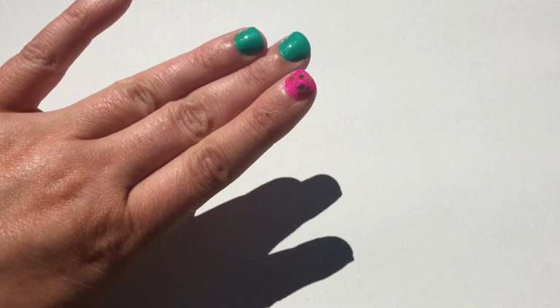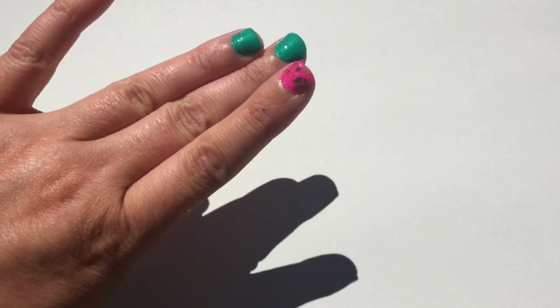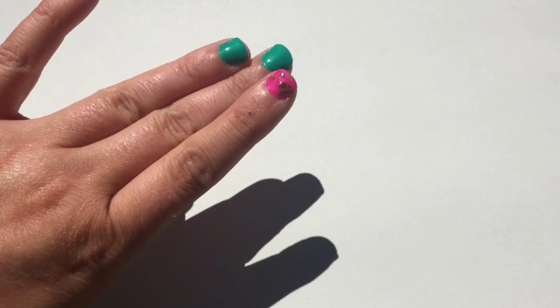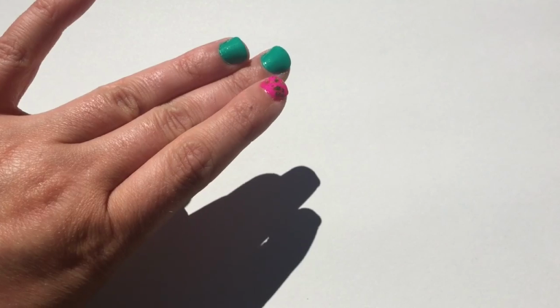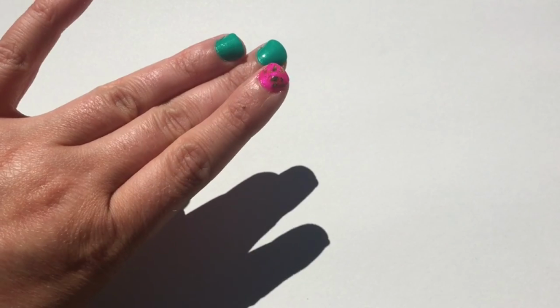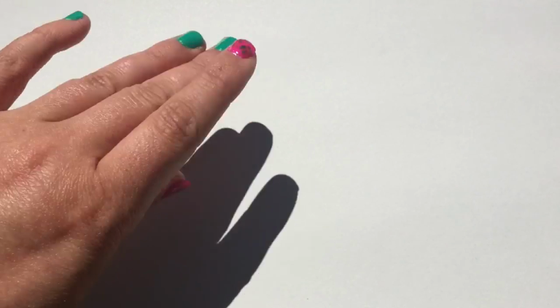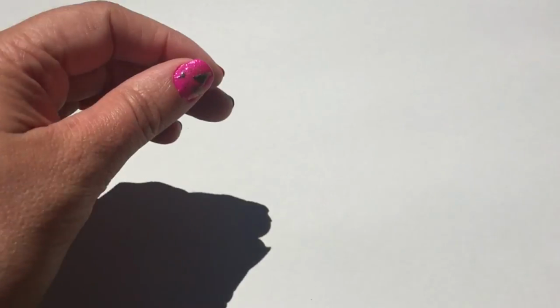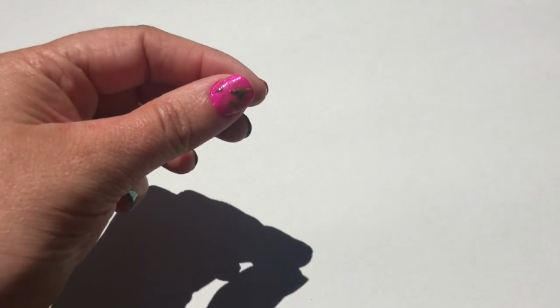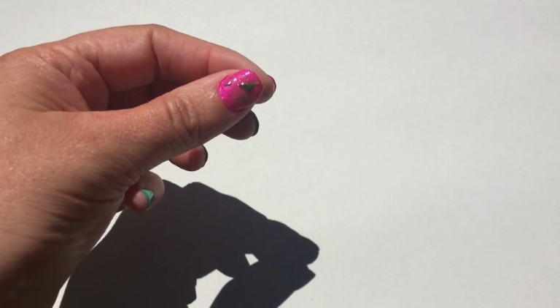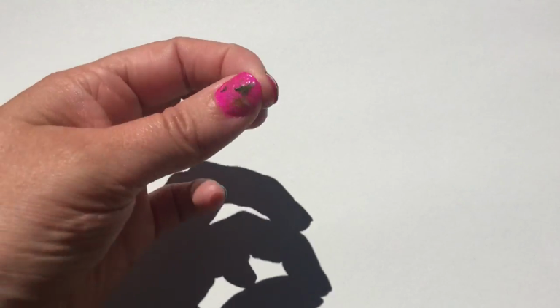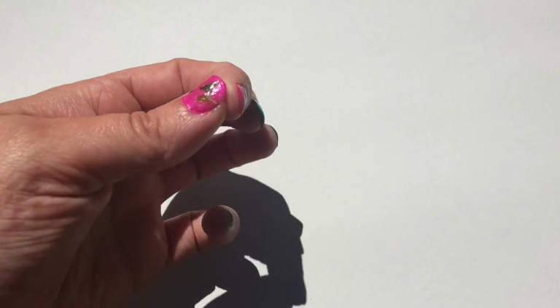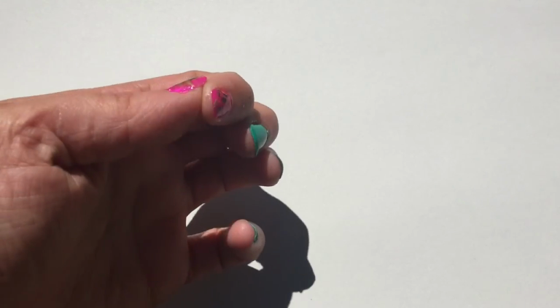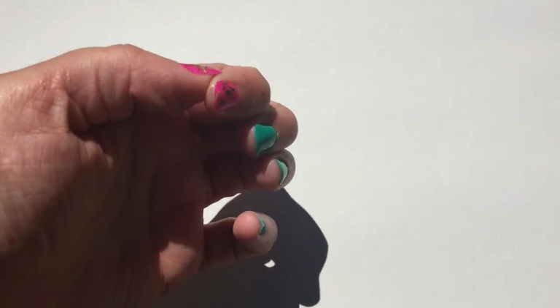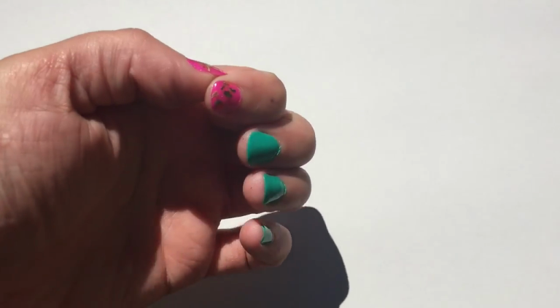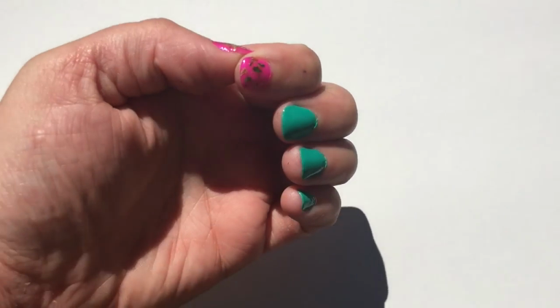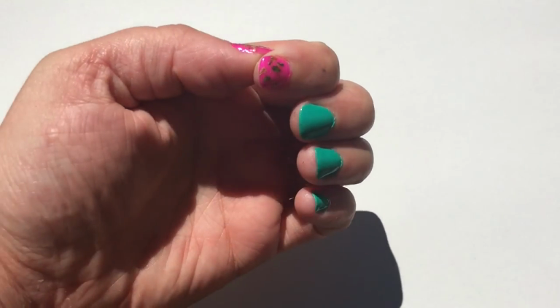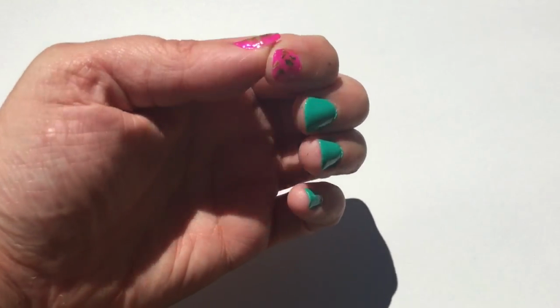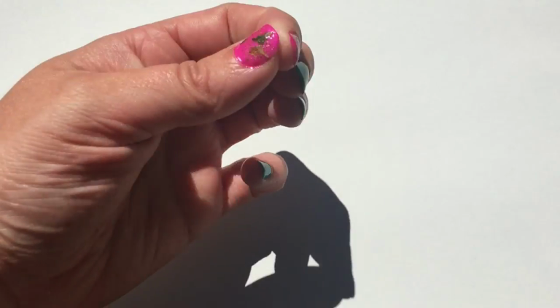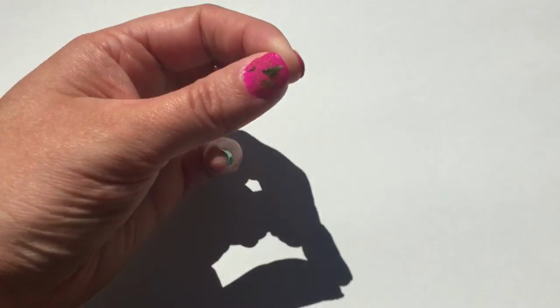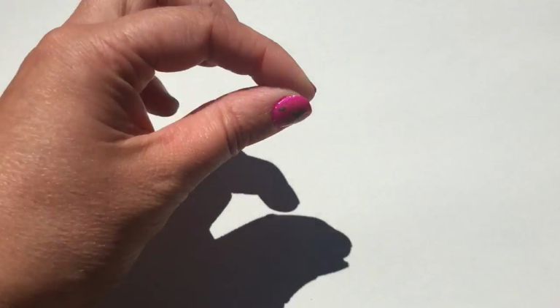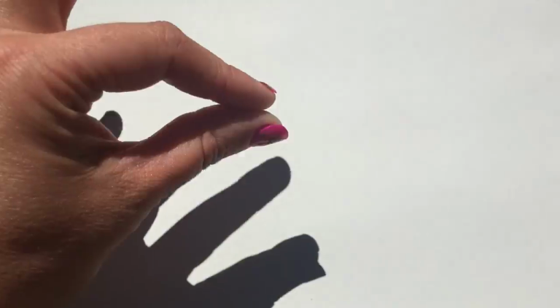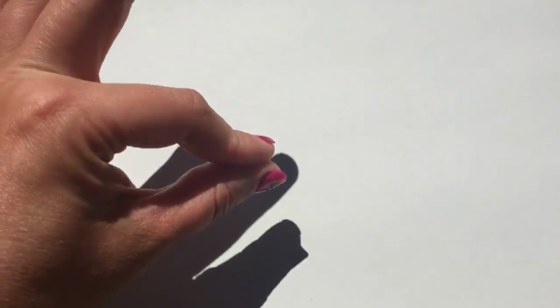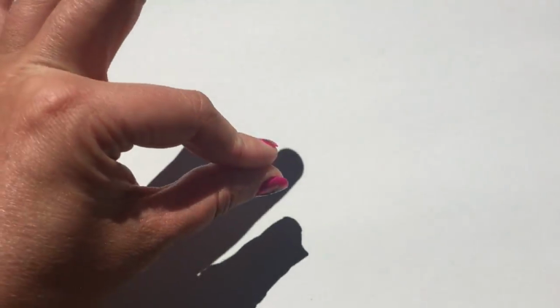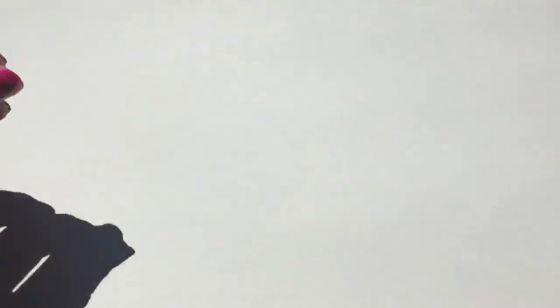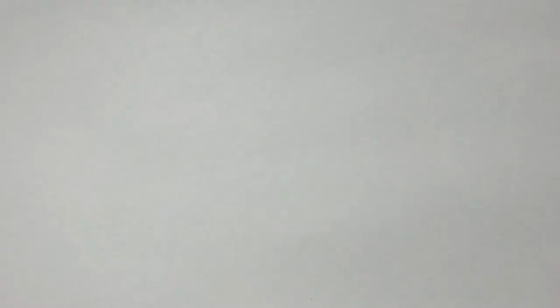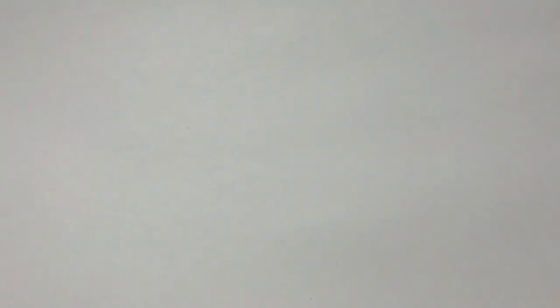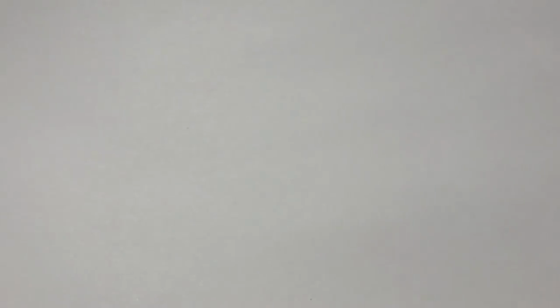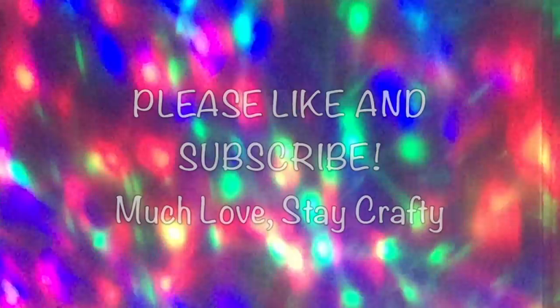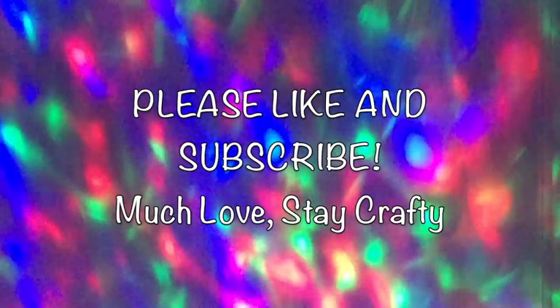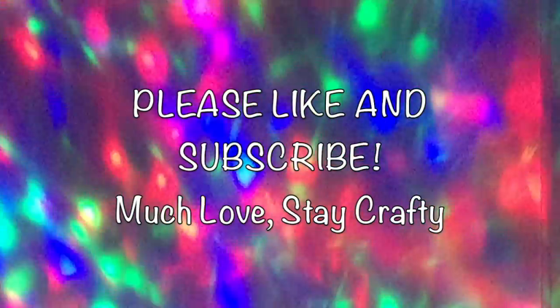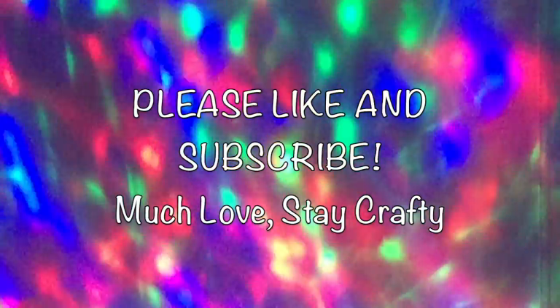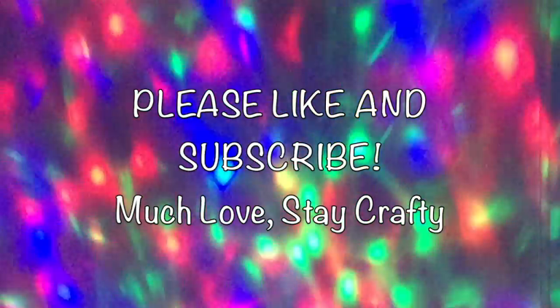Here's my finished cannabis nail art. I hope I inspired you to give yourself a cannabis manicure. Thanks for watching and we'll see you in the next one.